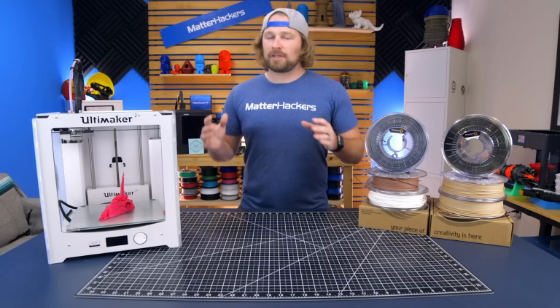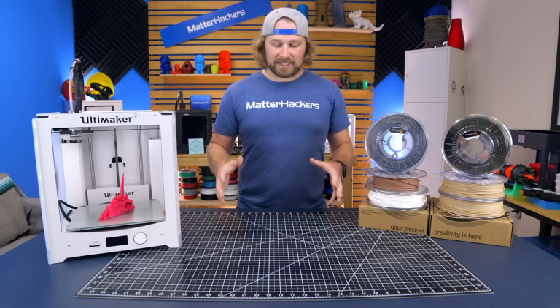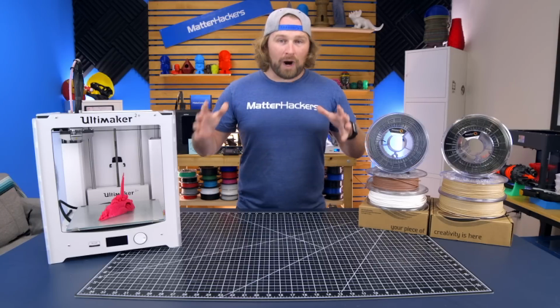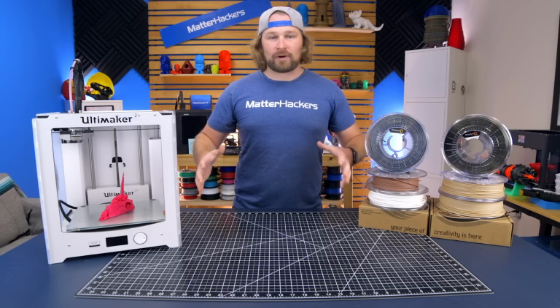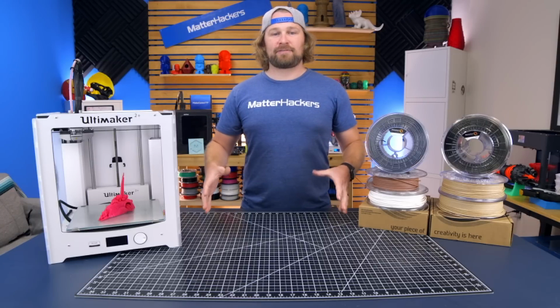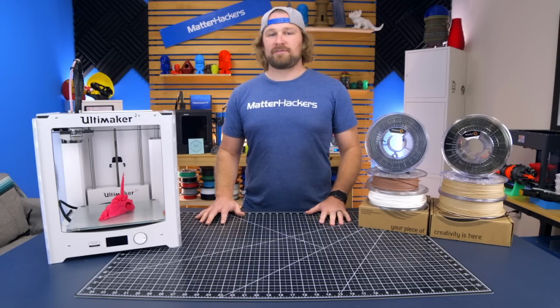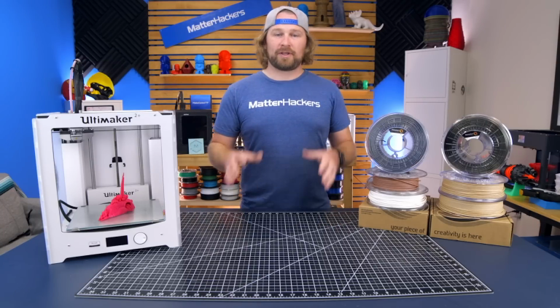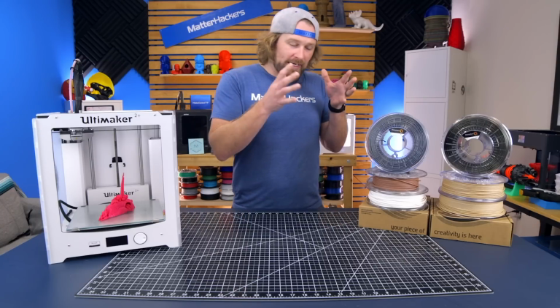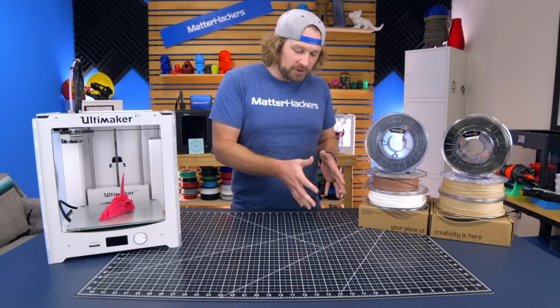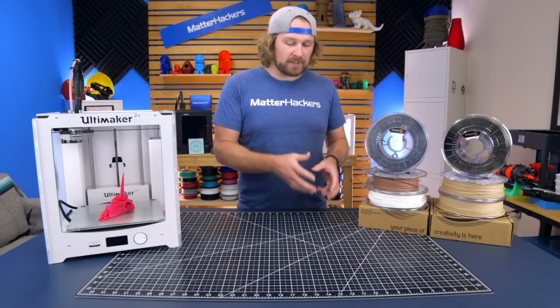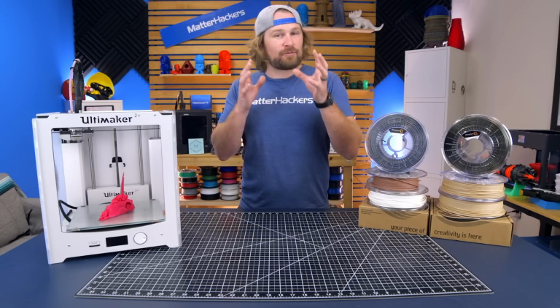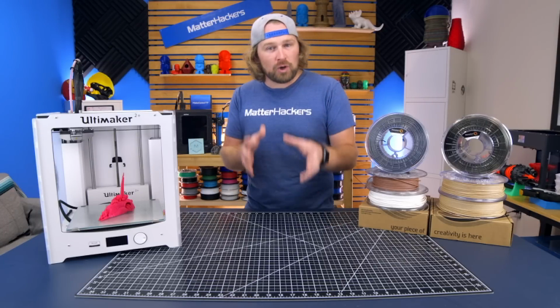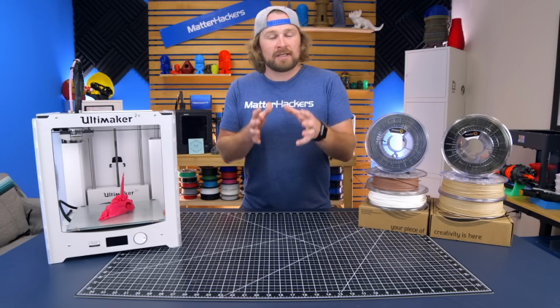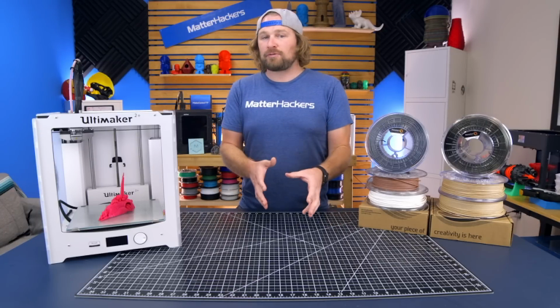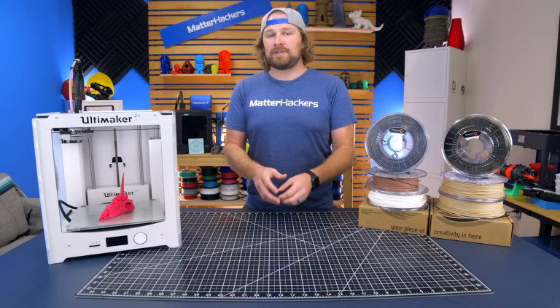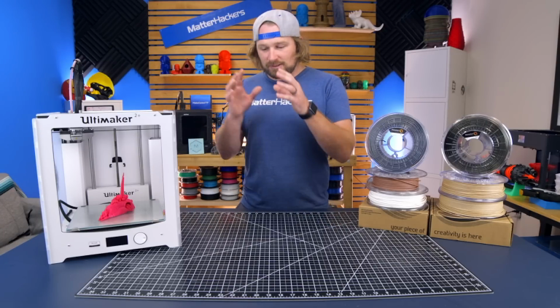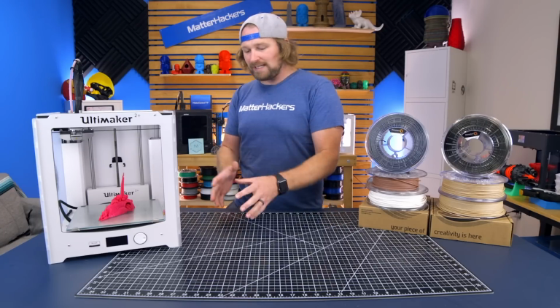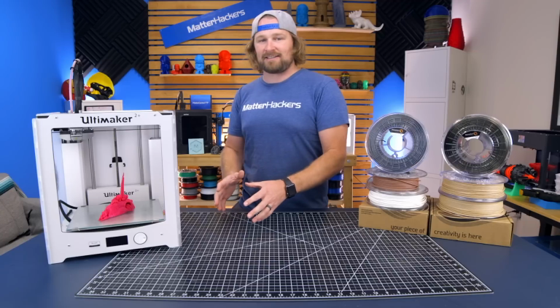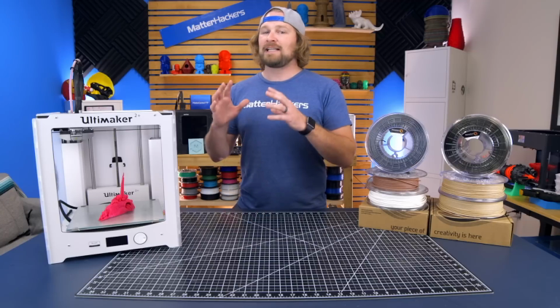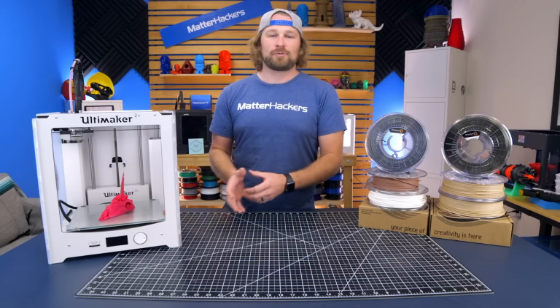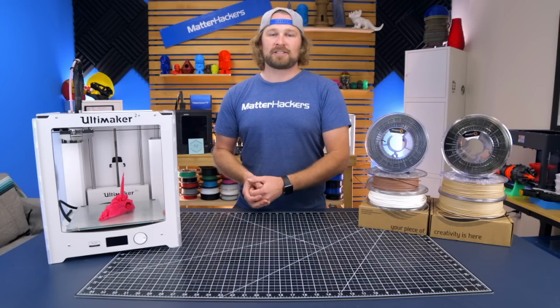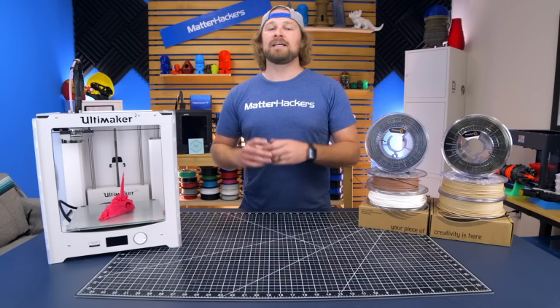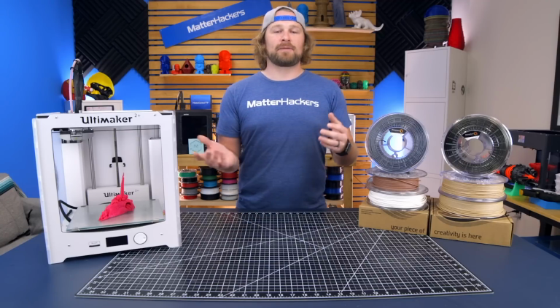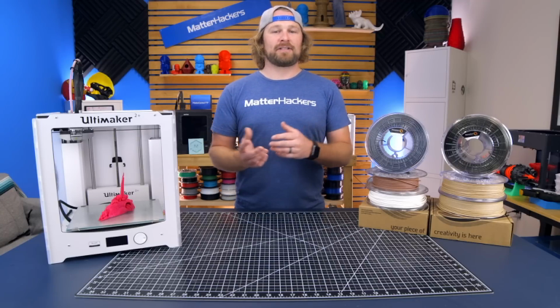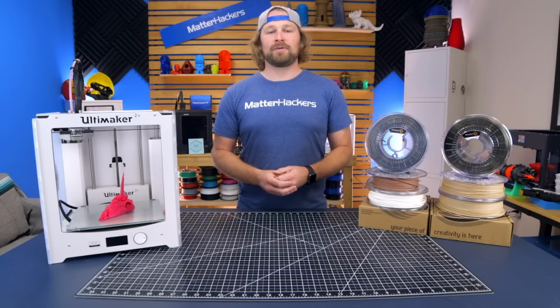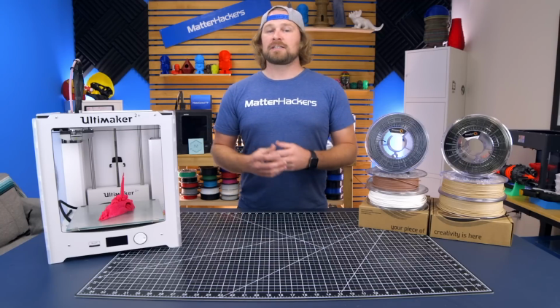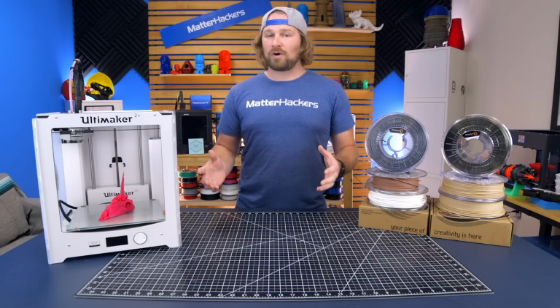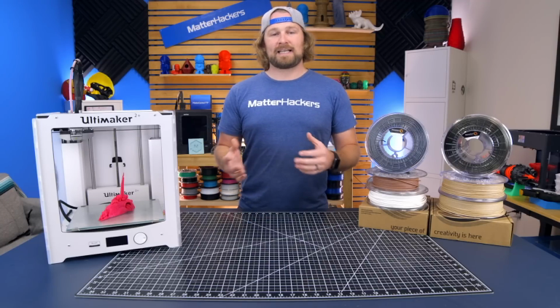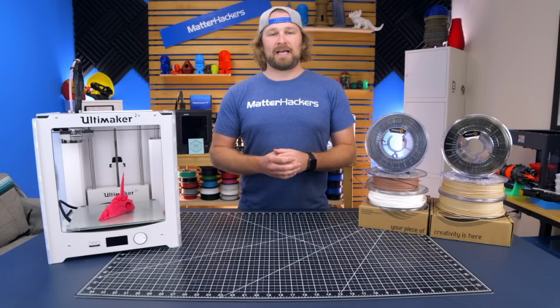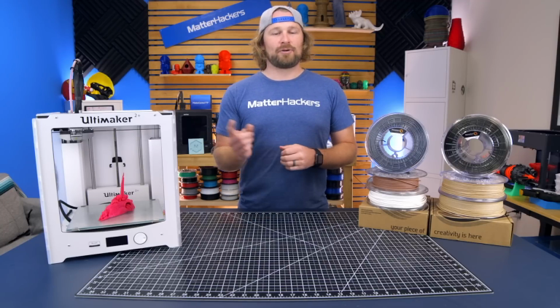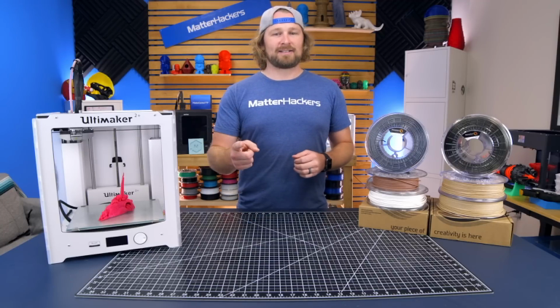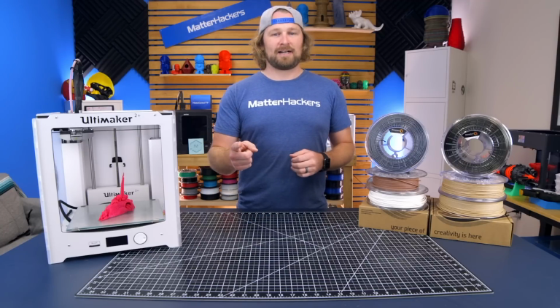Filamentum has a wide variety of filaments available. Whether you're creating functional parts, looking for the most beautiful filament, or some crazy colors that are super saturated, there's something out there for you. To learn more and to get some now, go to MatterHackers.com.